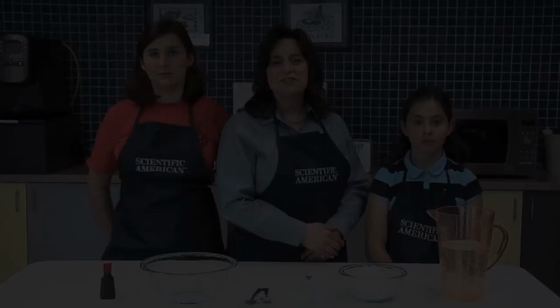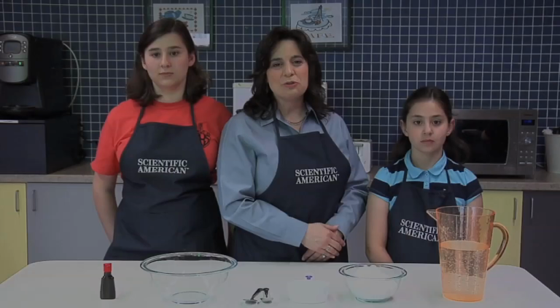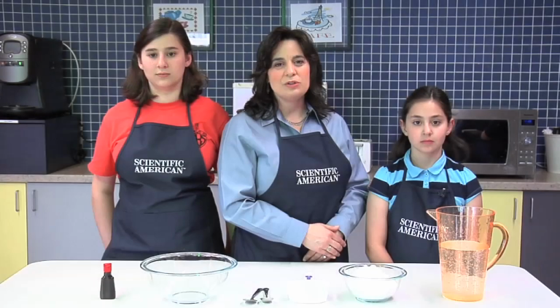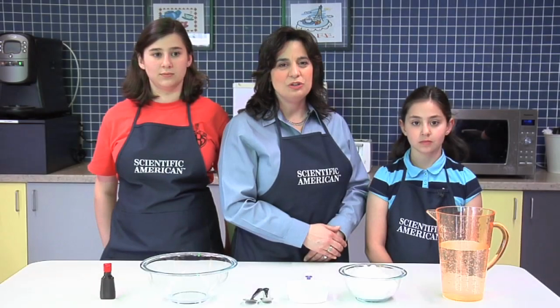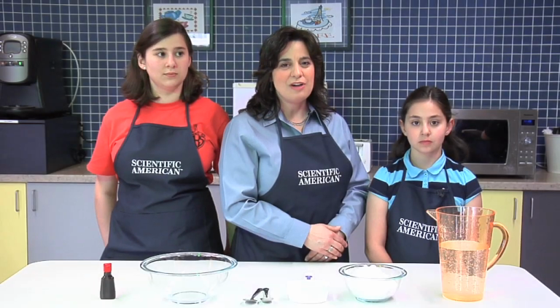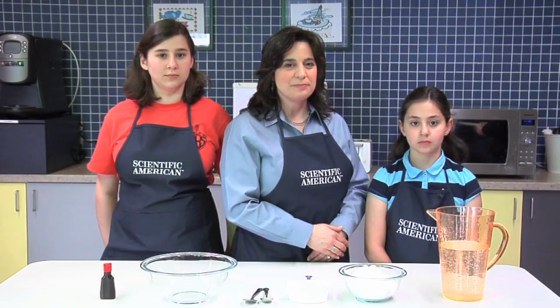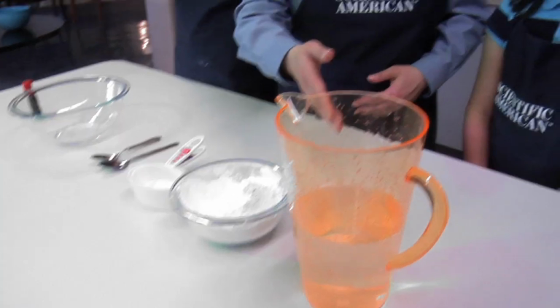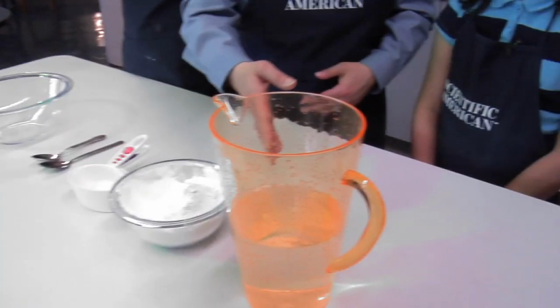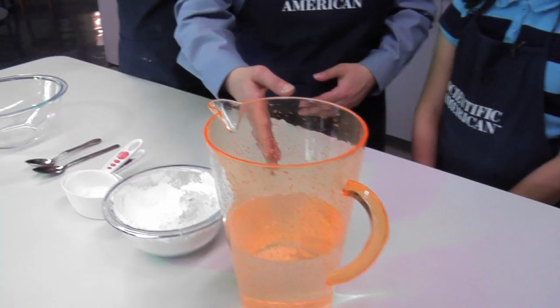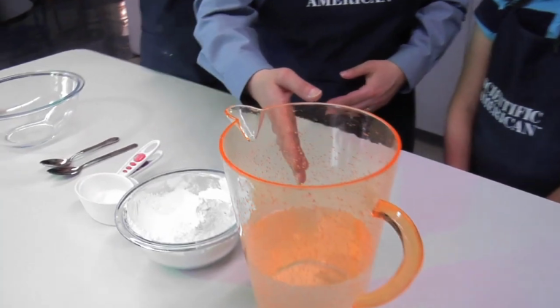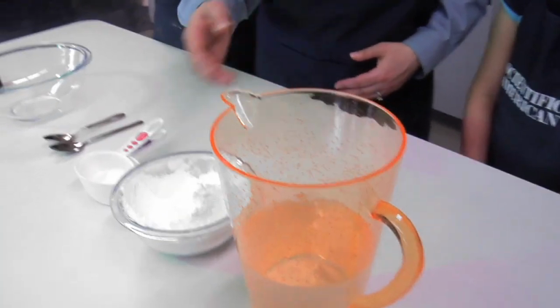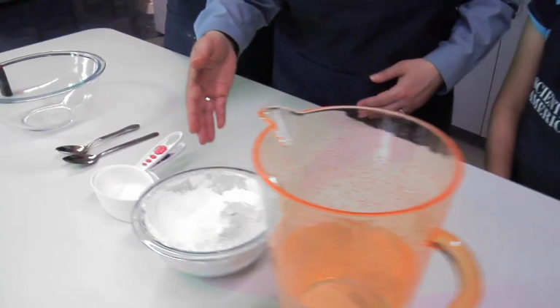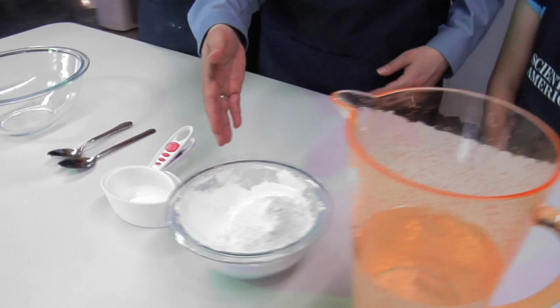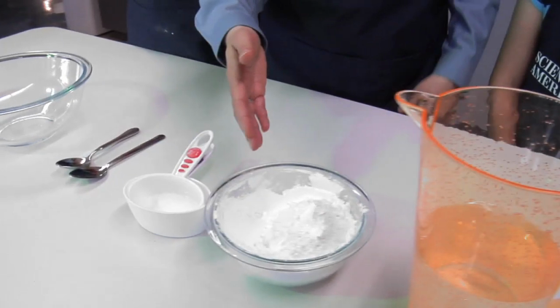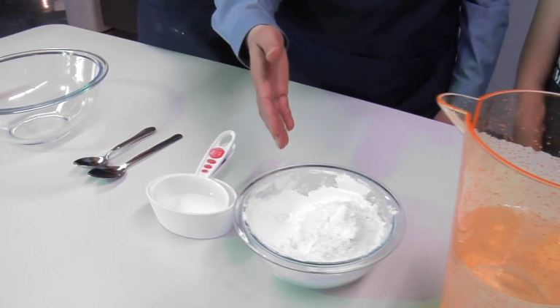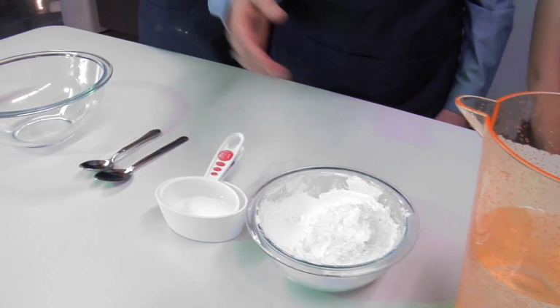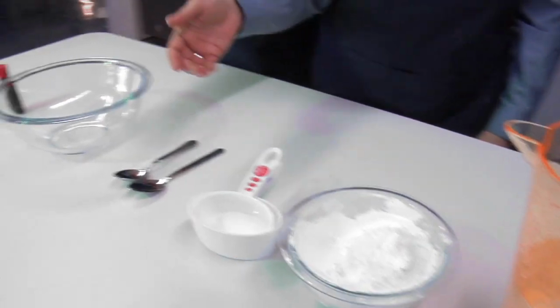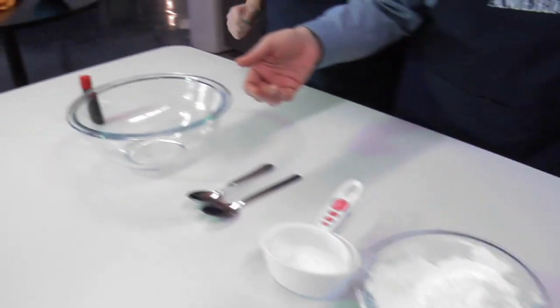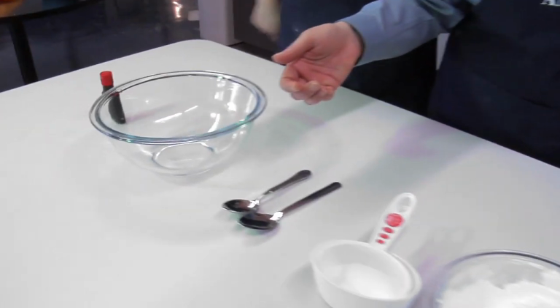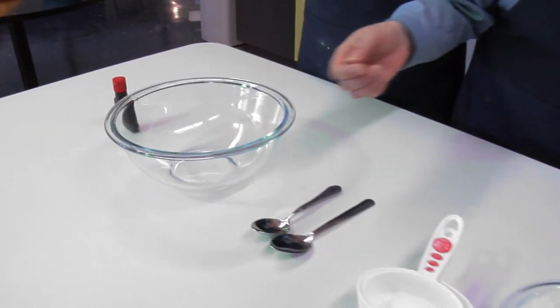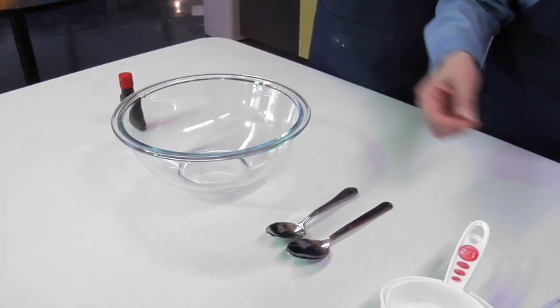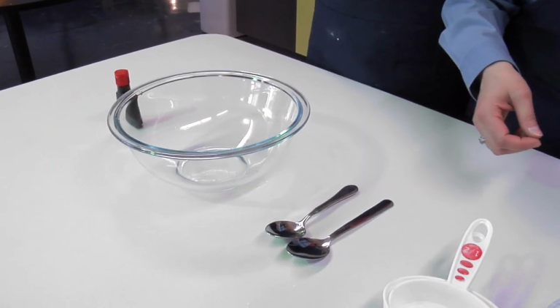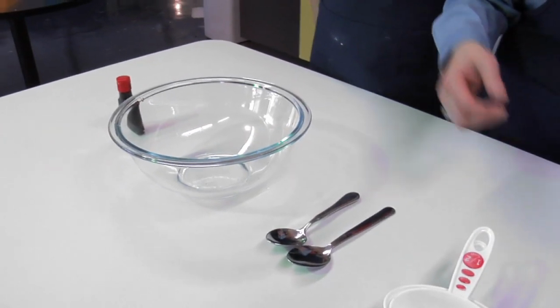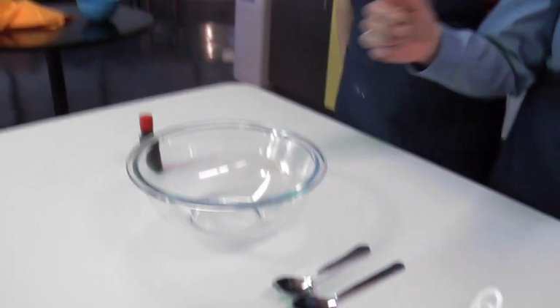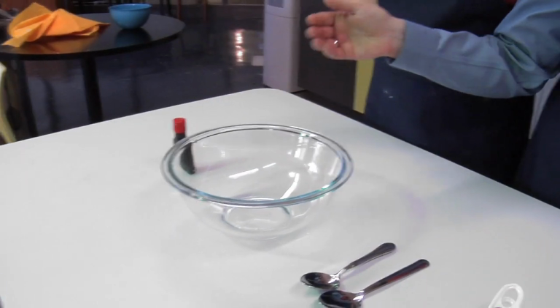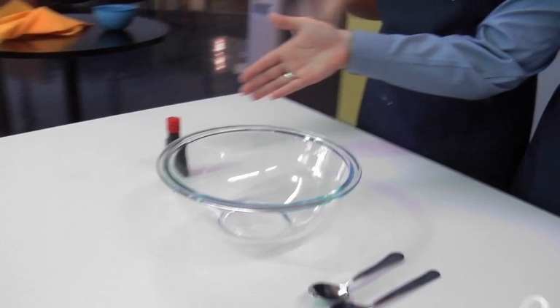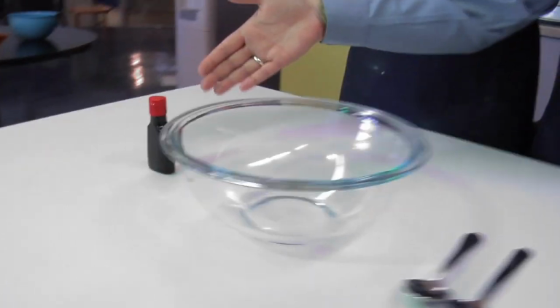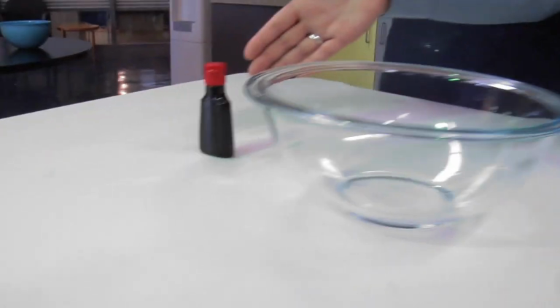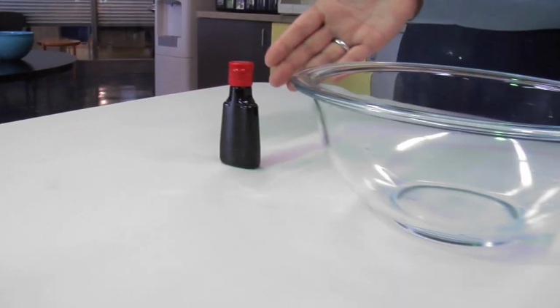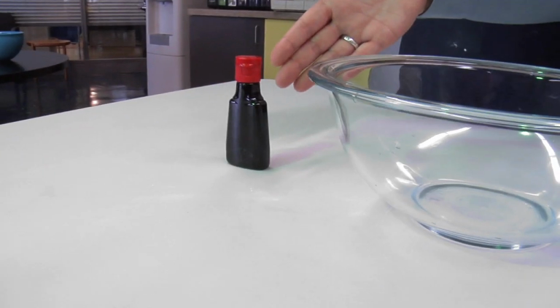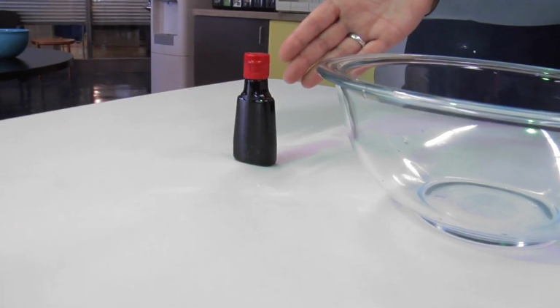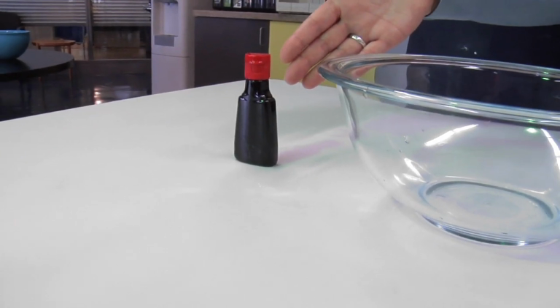To make your own, you'll need the following: a cup of water, one or two cups of cornstarch, and a mixing bowl. And if you want your oobleck to be hot pink or neon green, you'll need a few drops of food coloring.